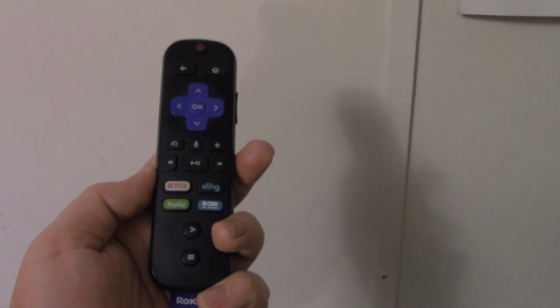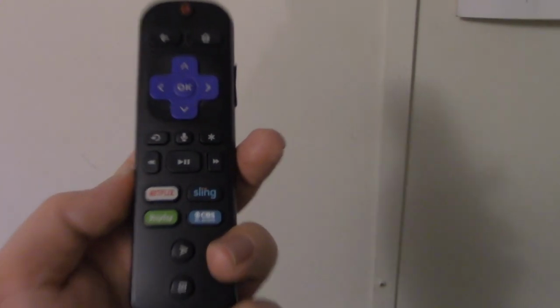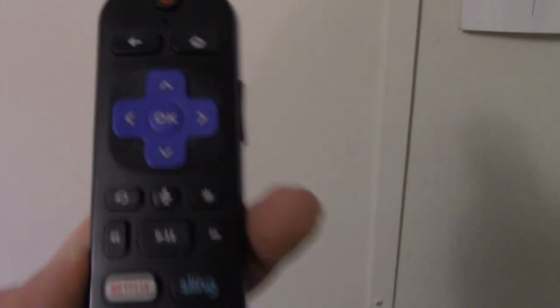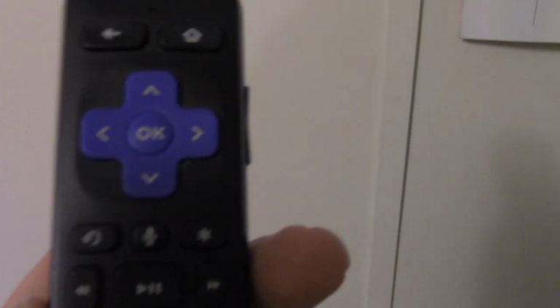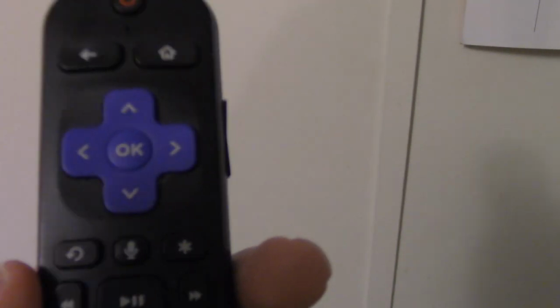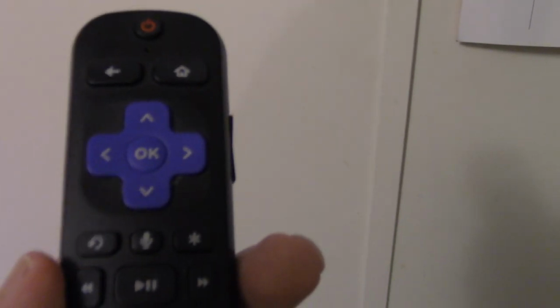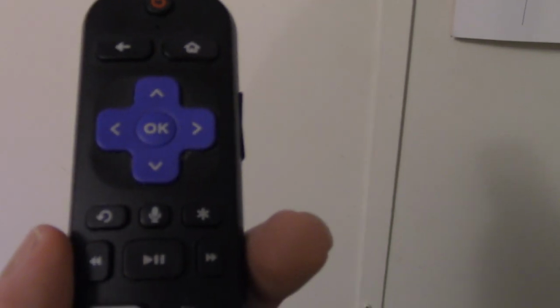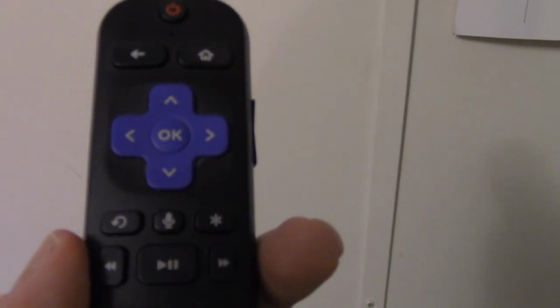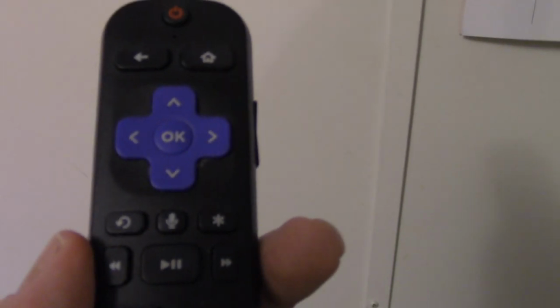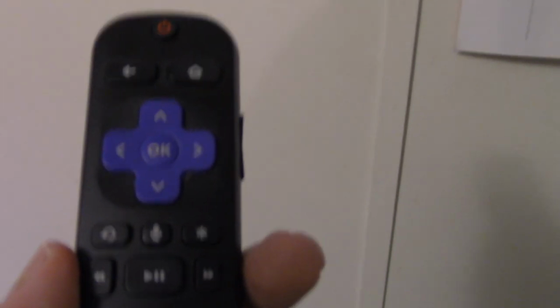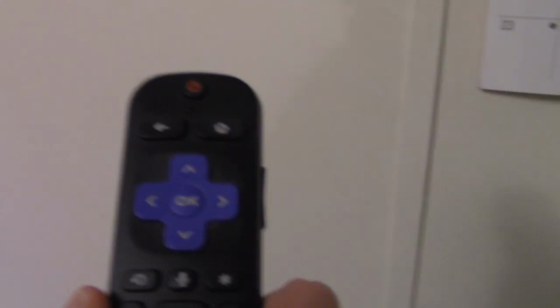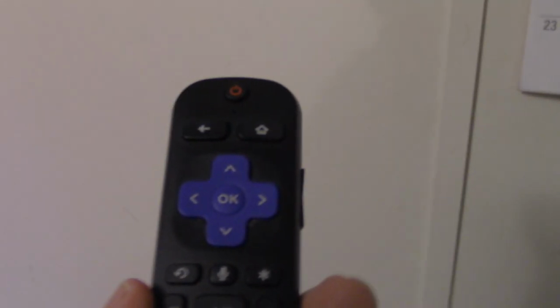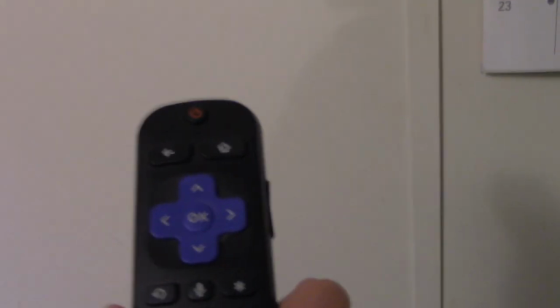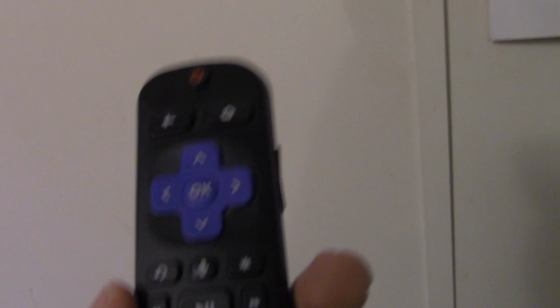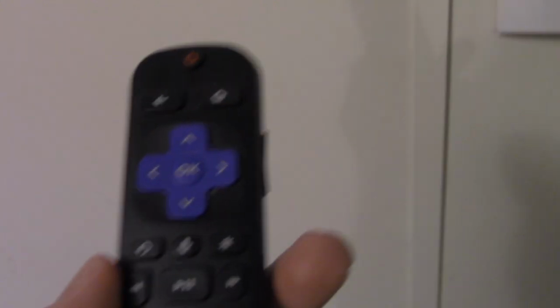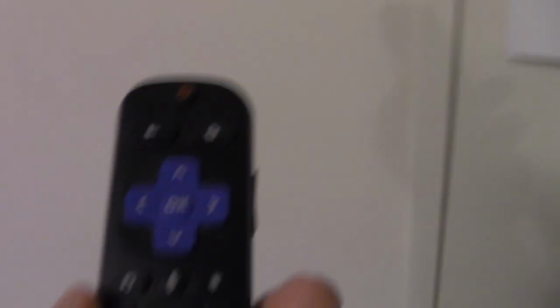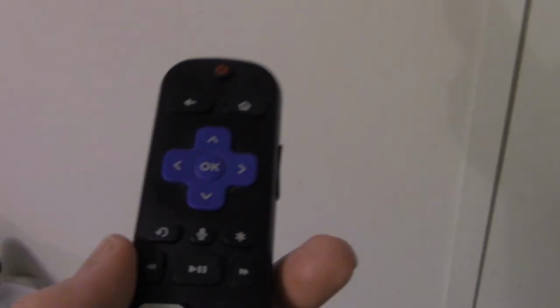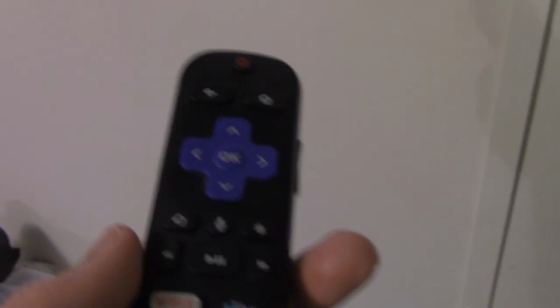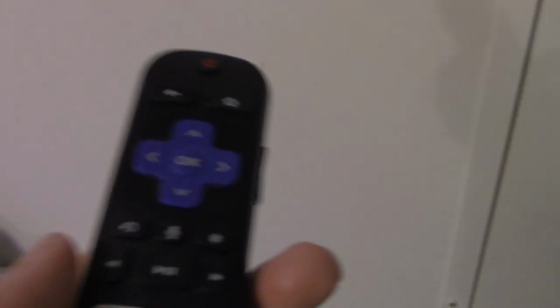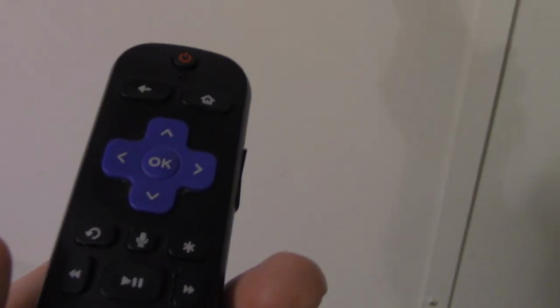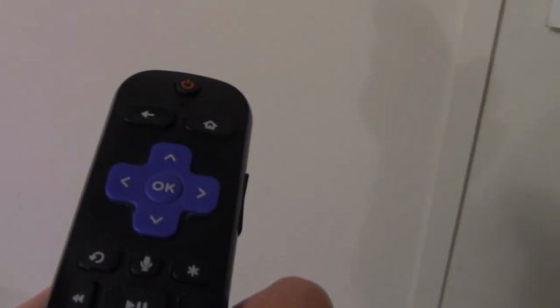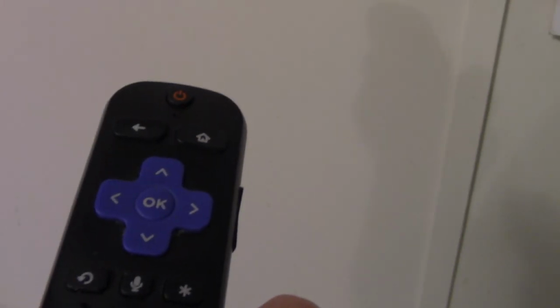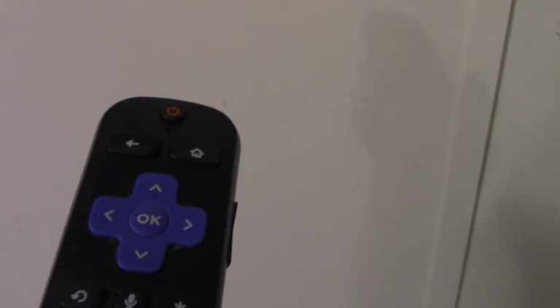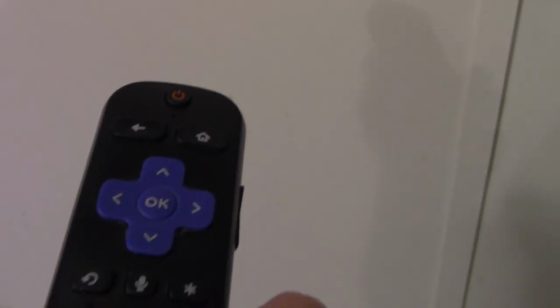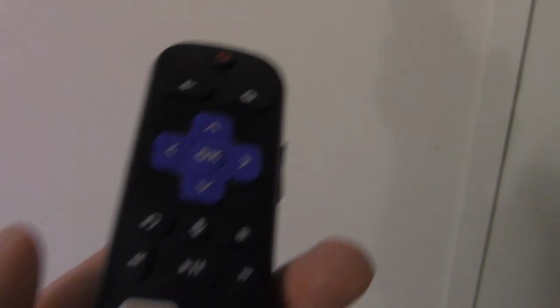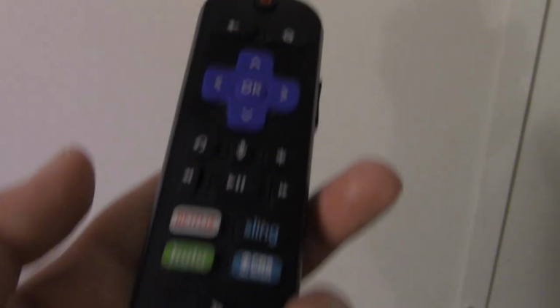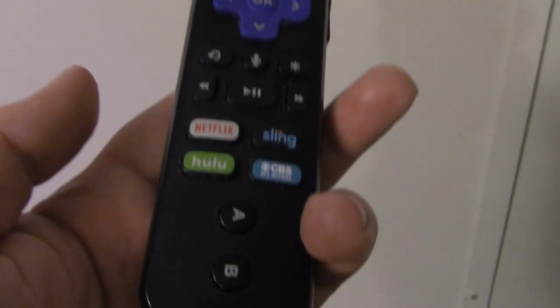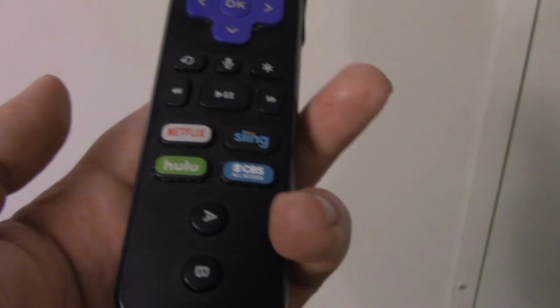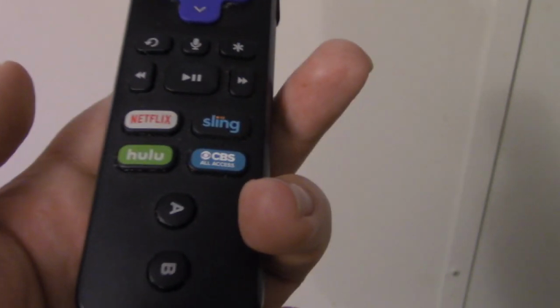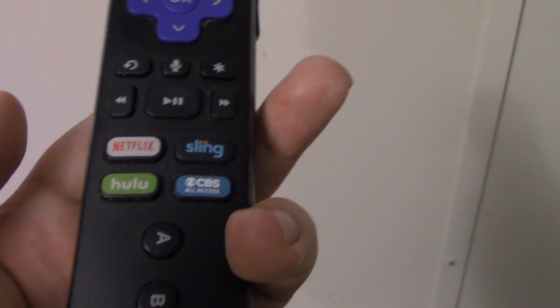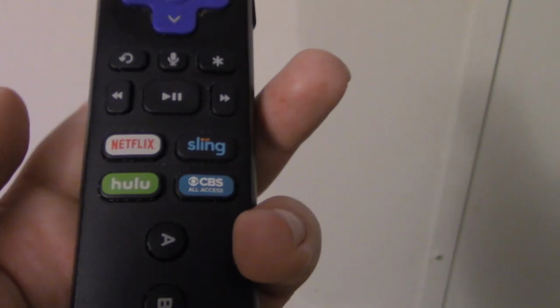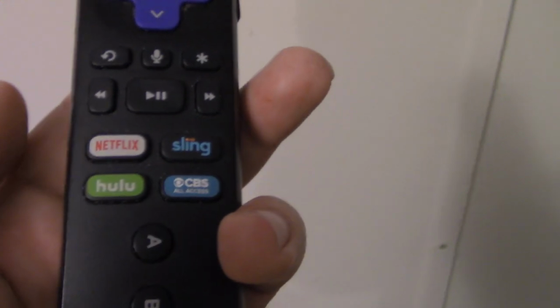If the buttons look different, keep in mind it could be the camera angle or the lighting.